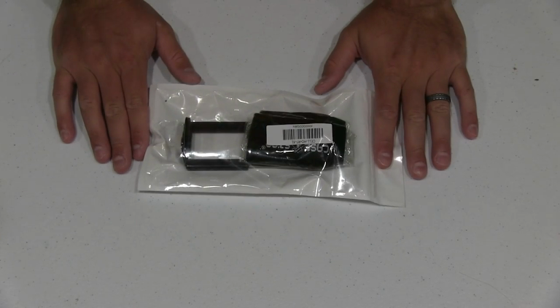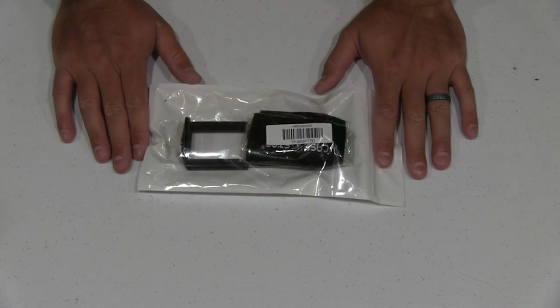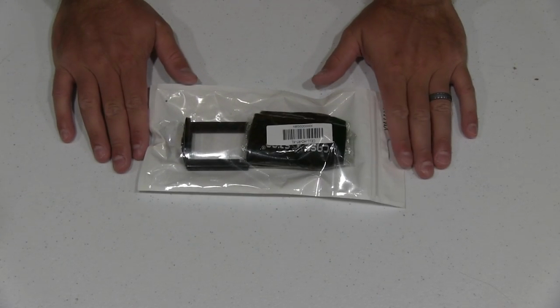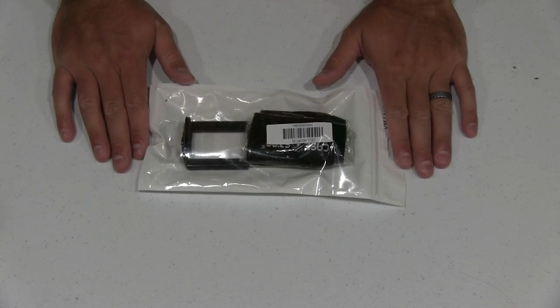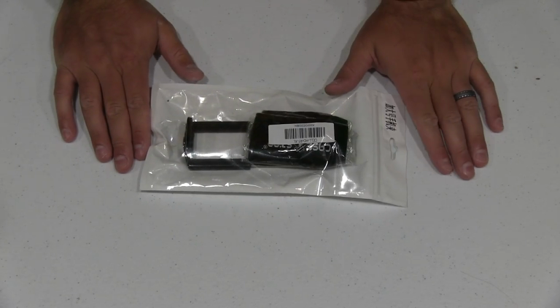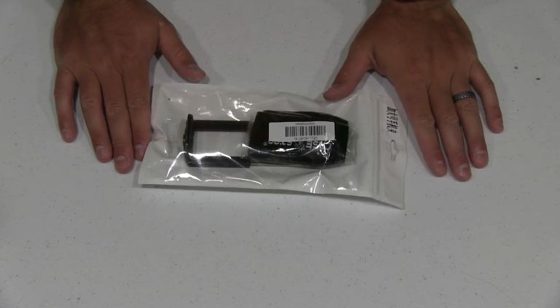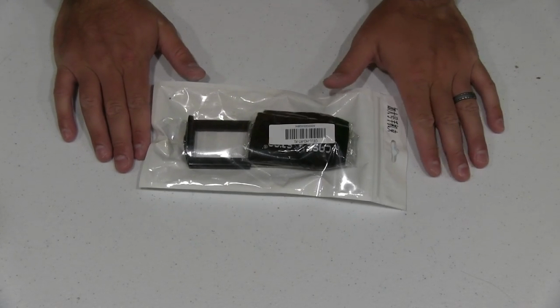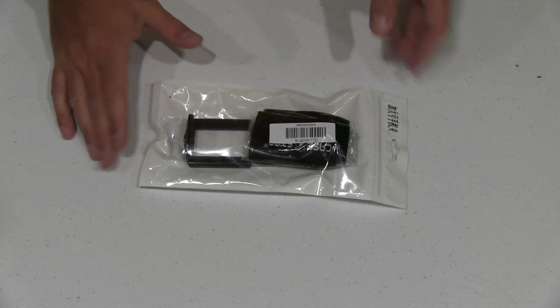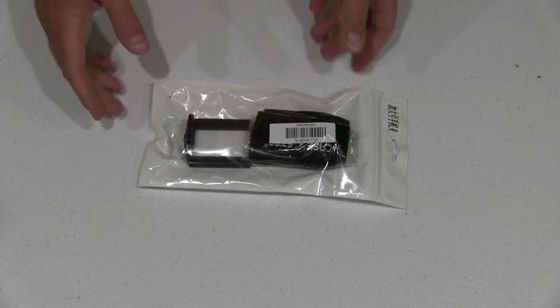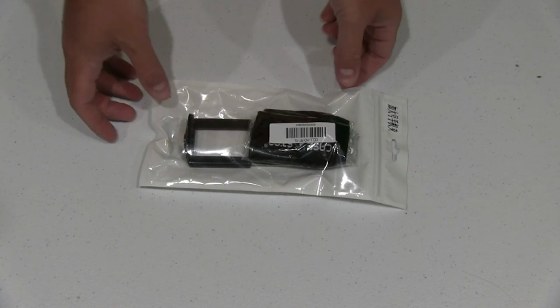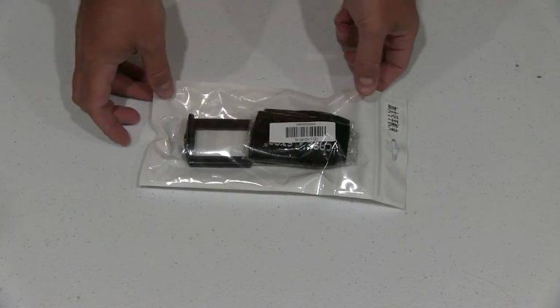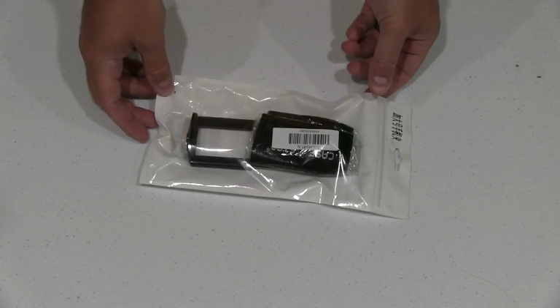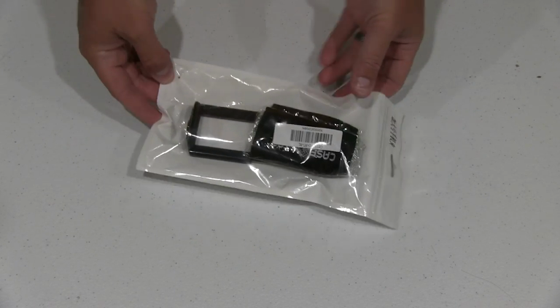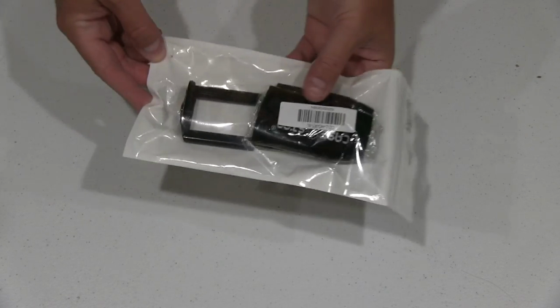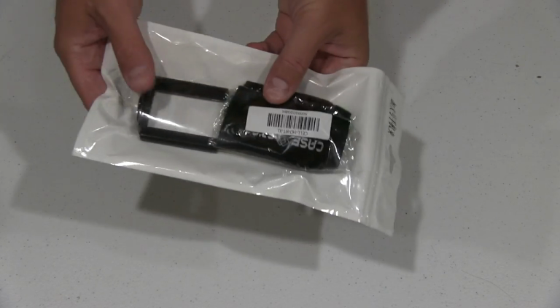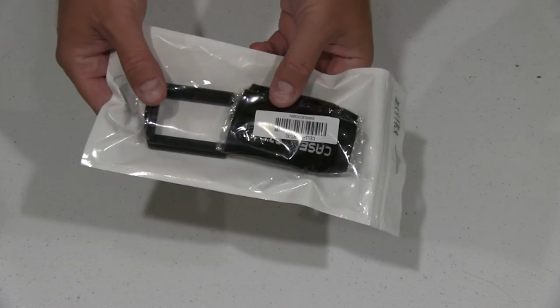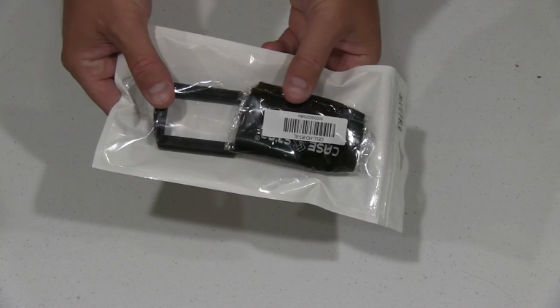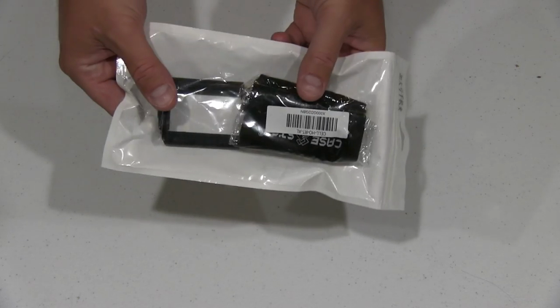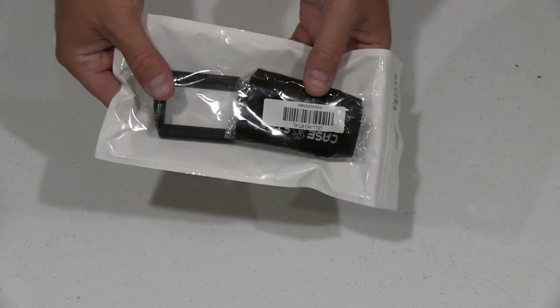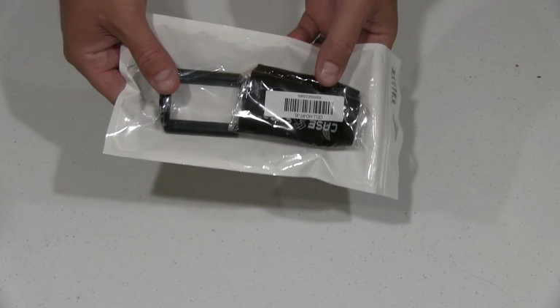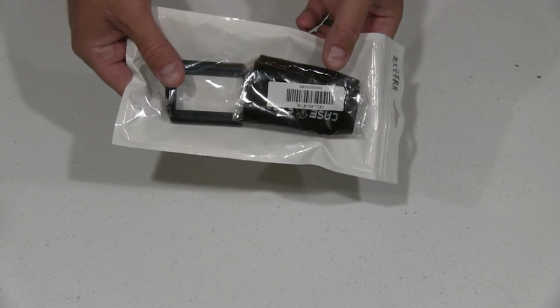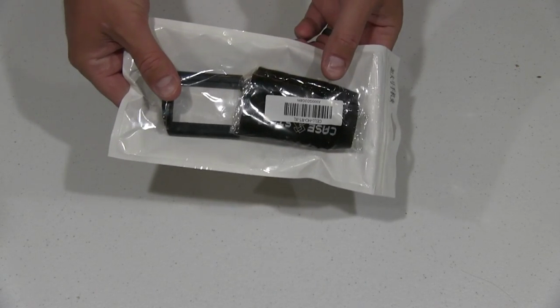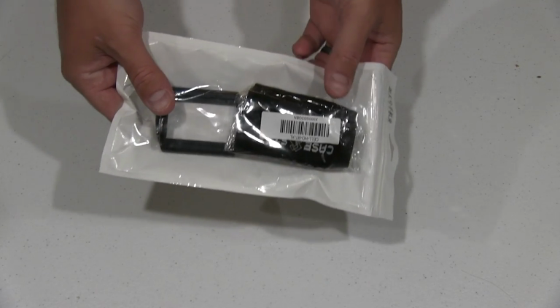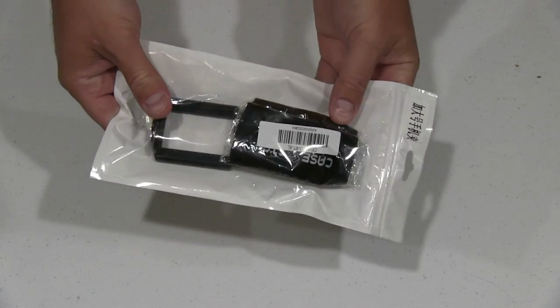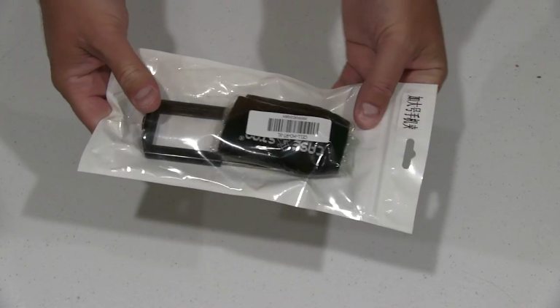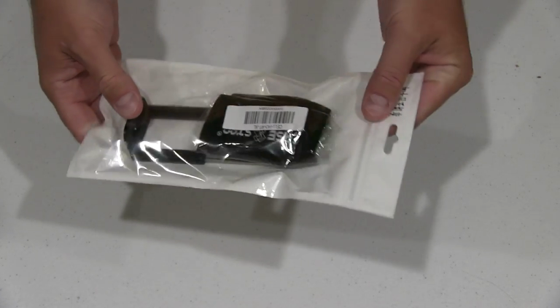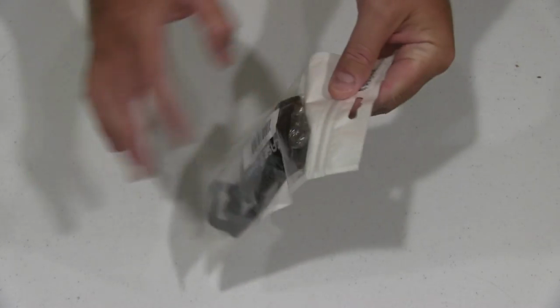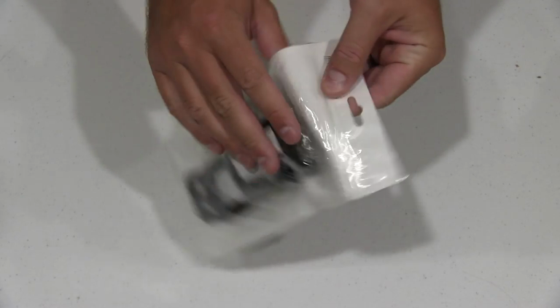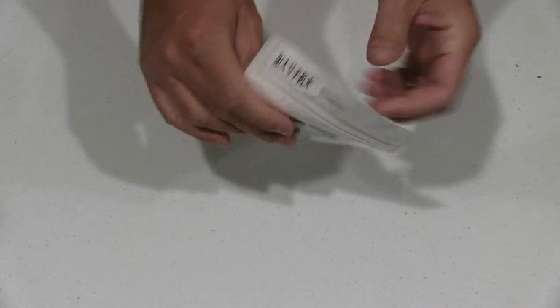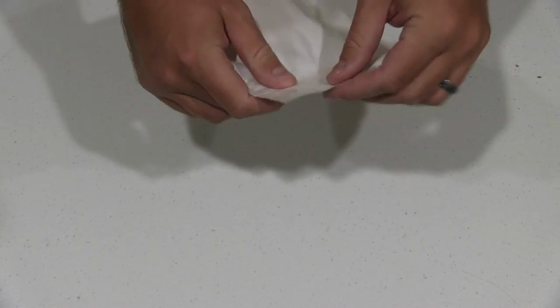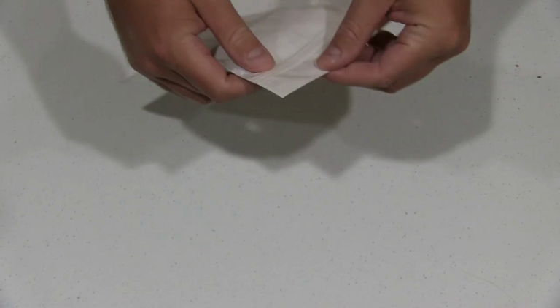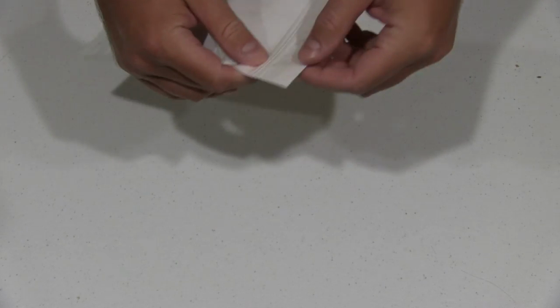Hey y'all, iRickSky here. I want to do an unboxing of this. It's actually a tripod mount for a tablet. I'm going to use it with the new tab.